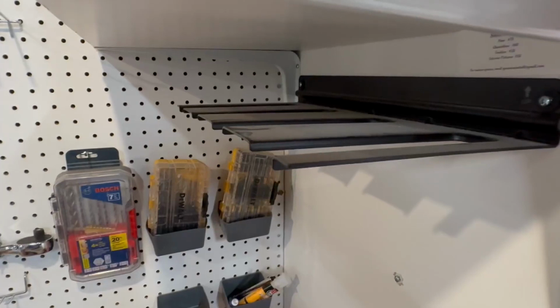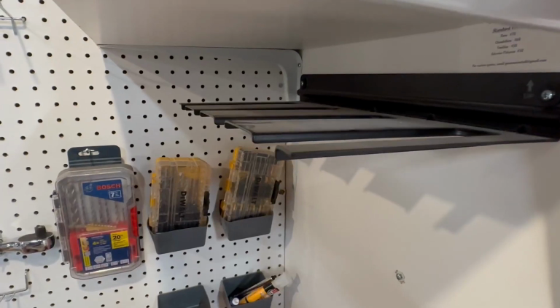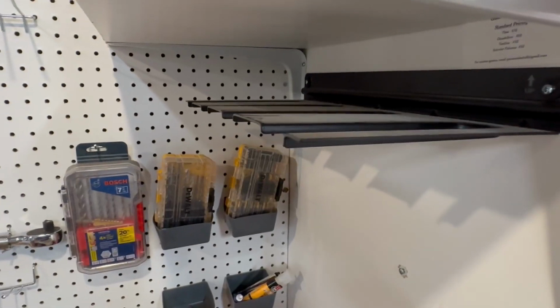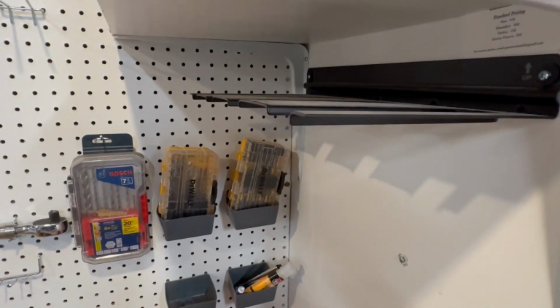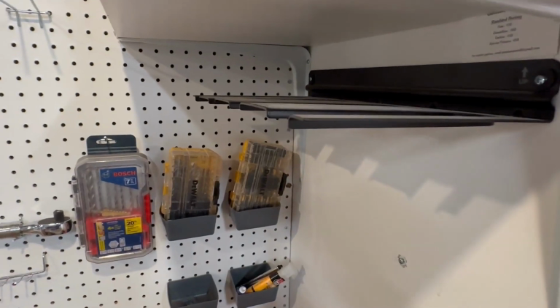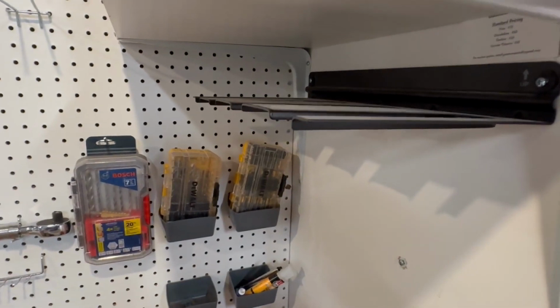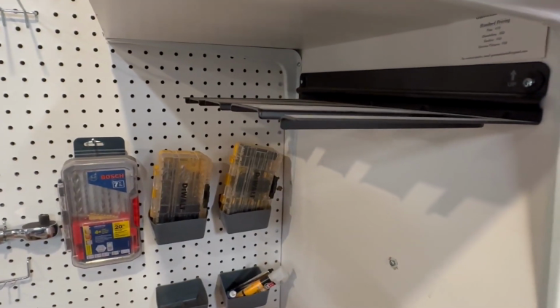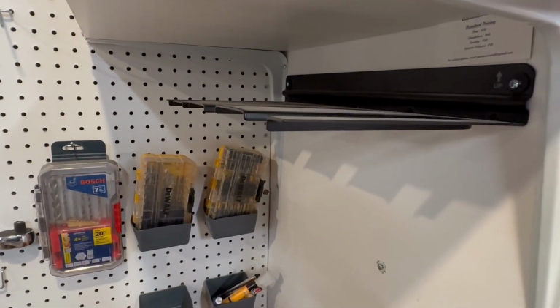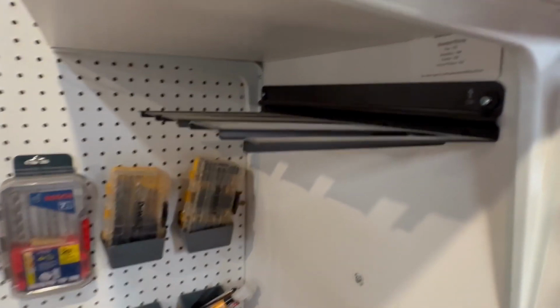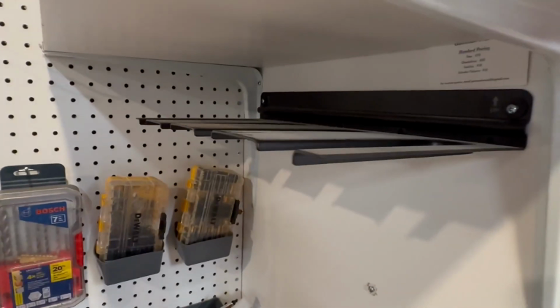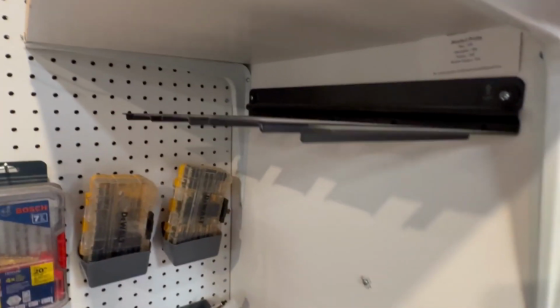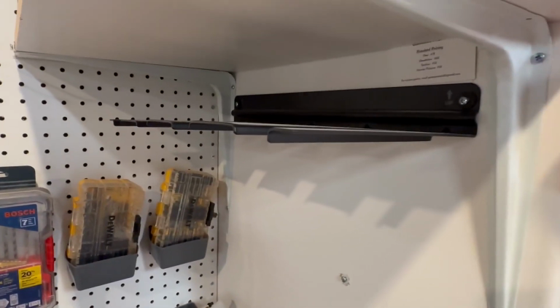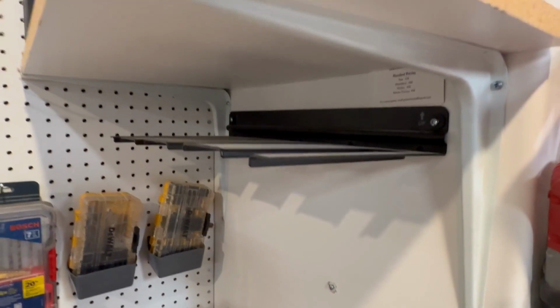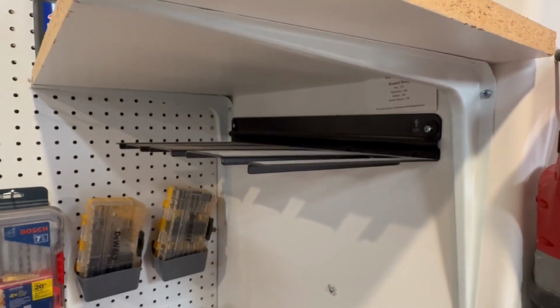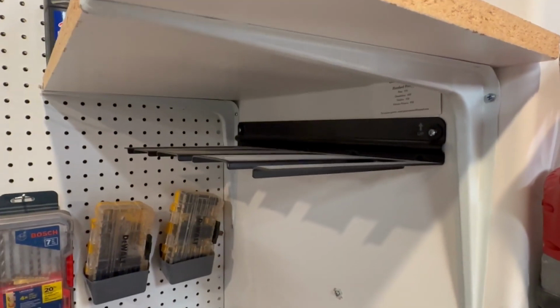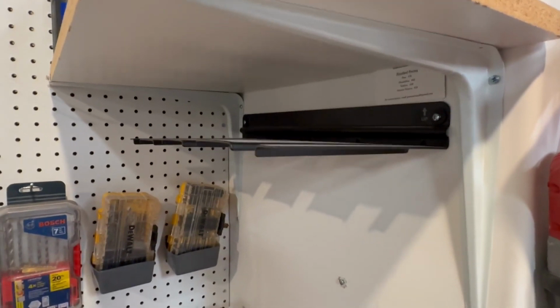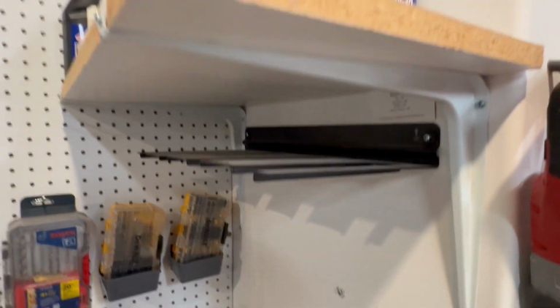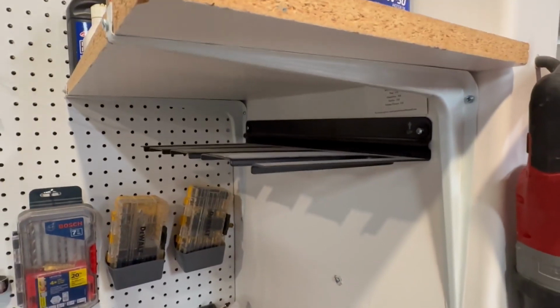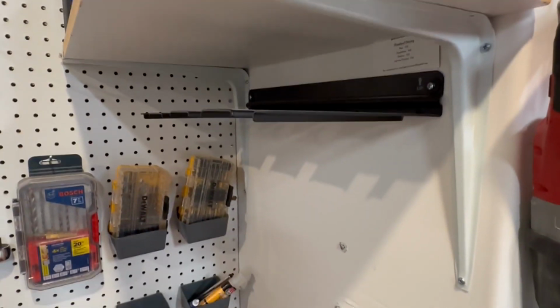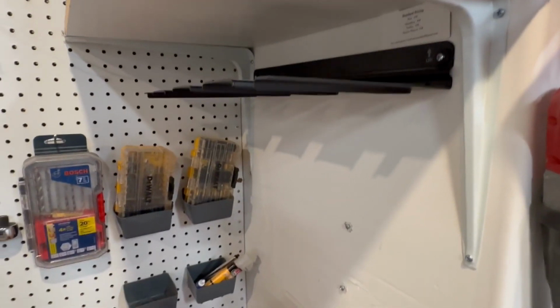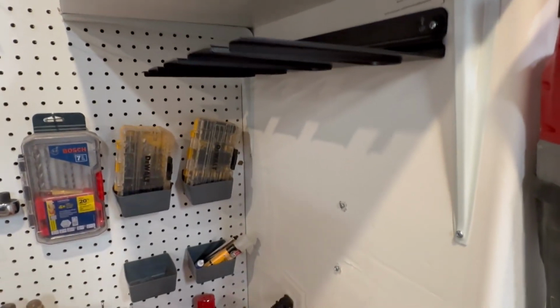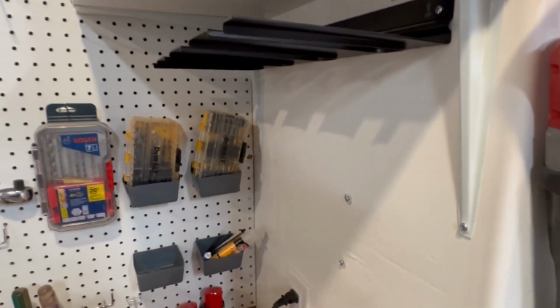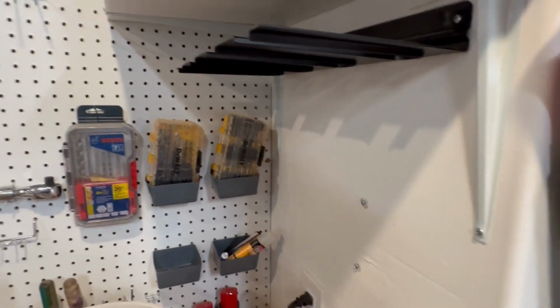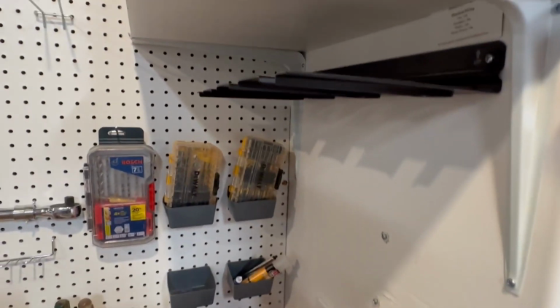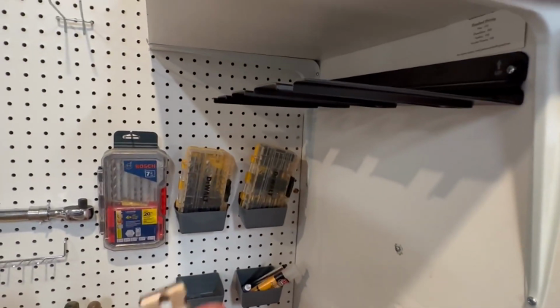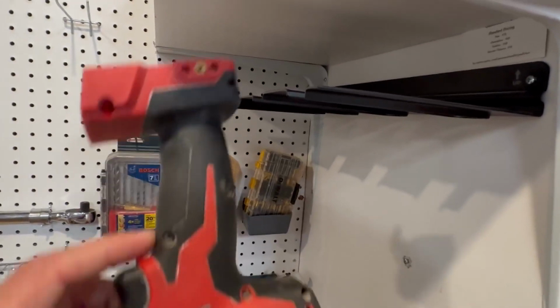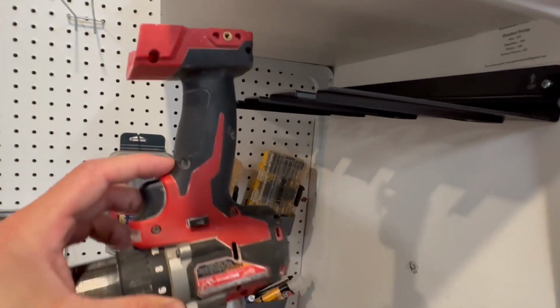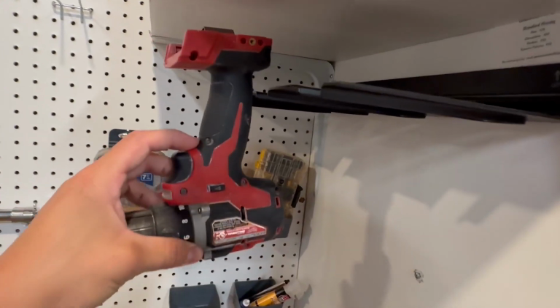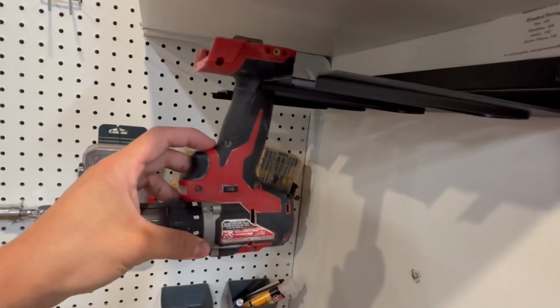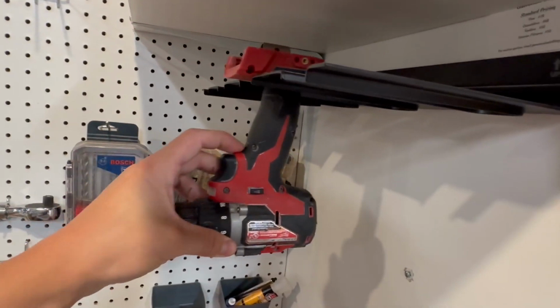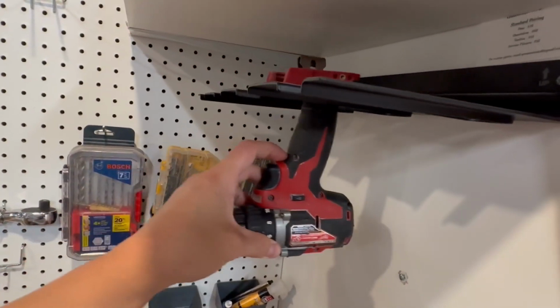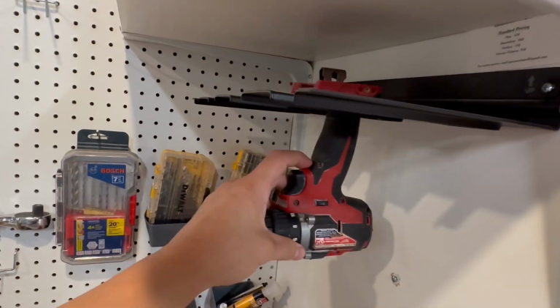Hey everyone, here is my screw gun holder. I just mounted mine right underneath, just like a platform, so that I can use as much space as possible. This is how it looks right there.